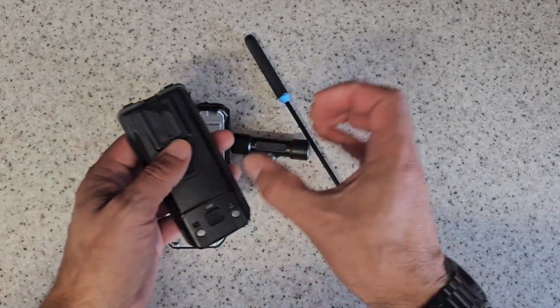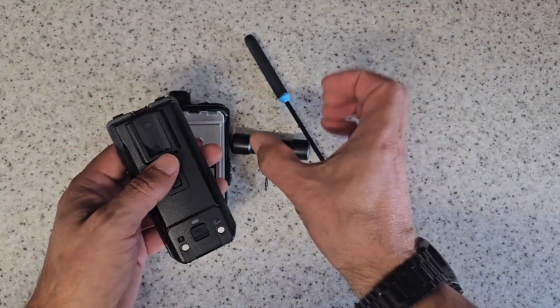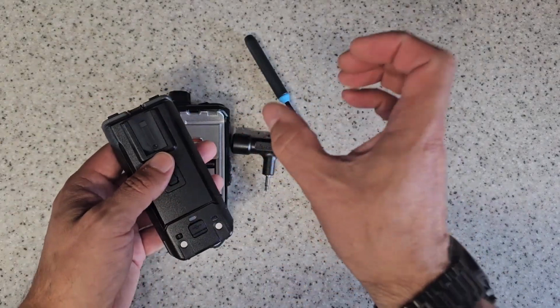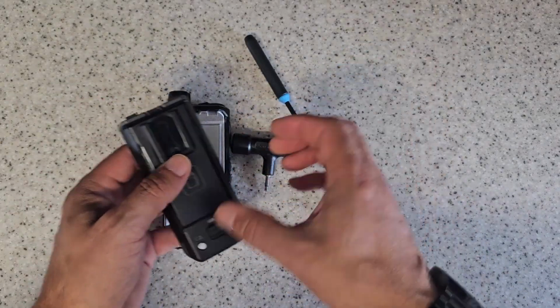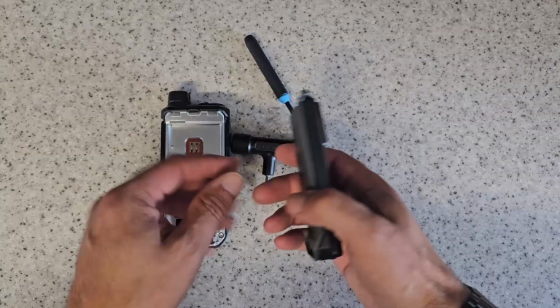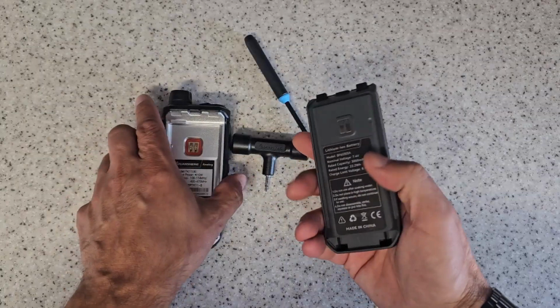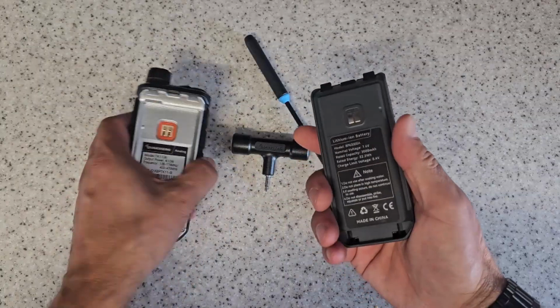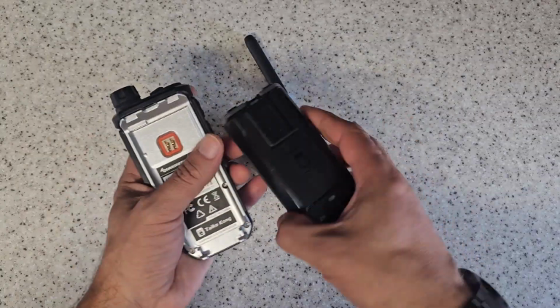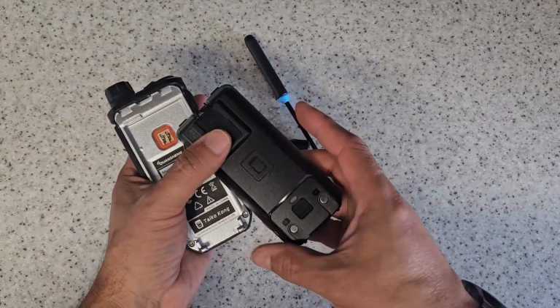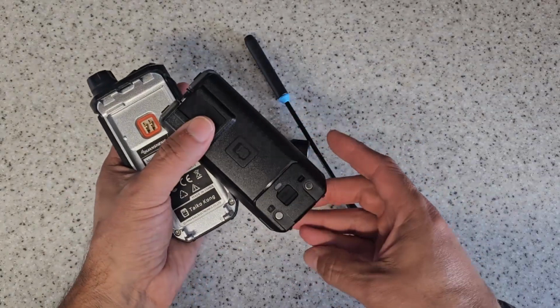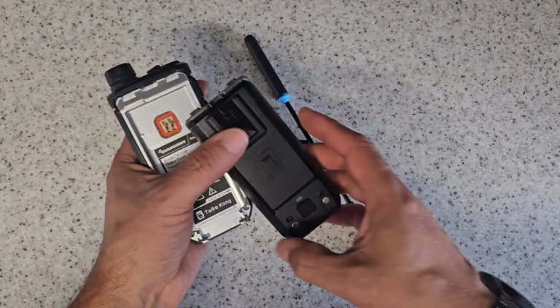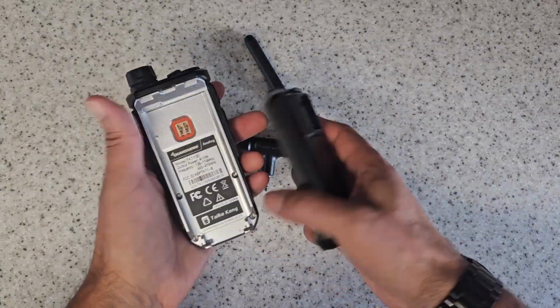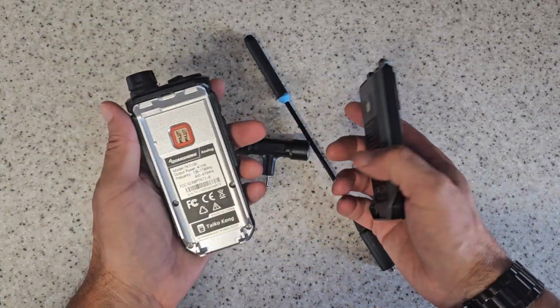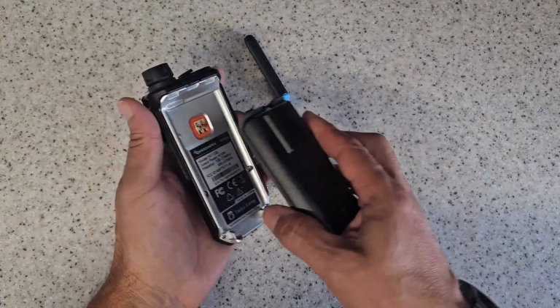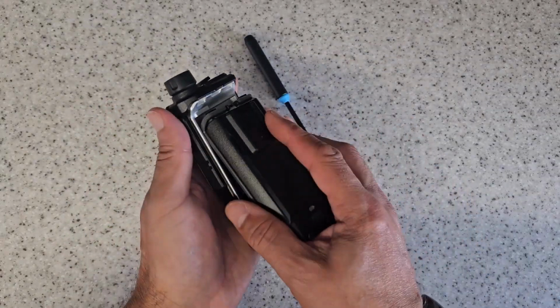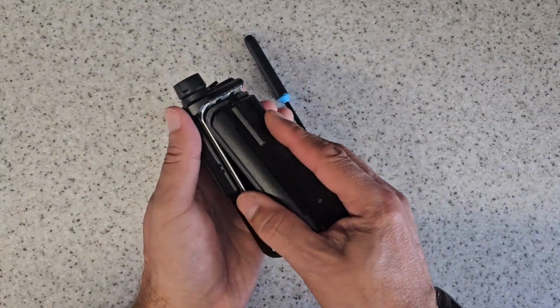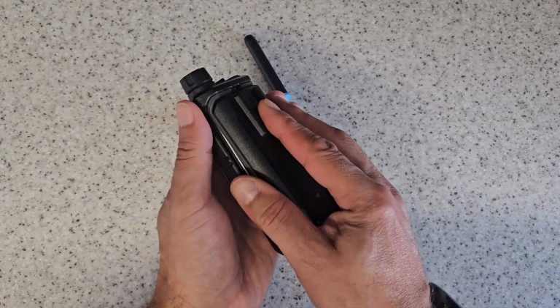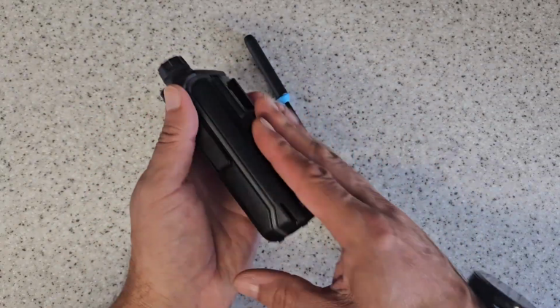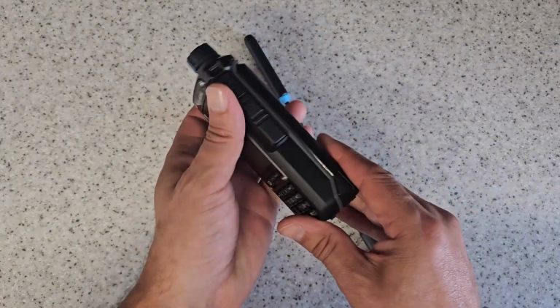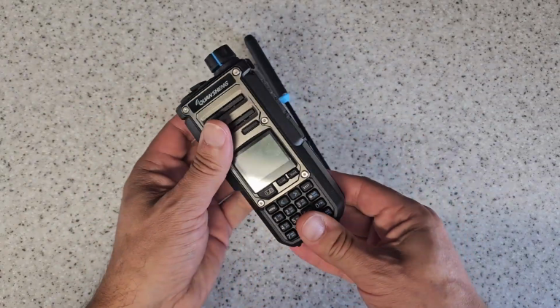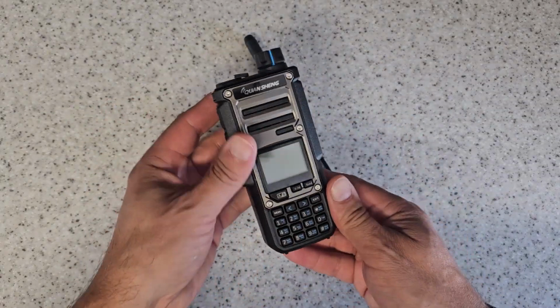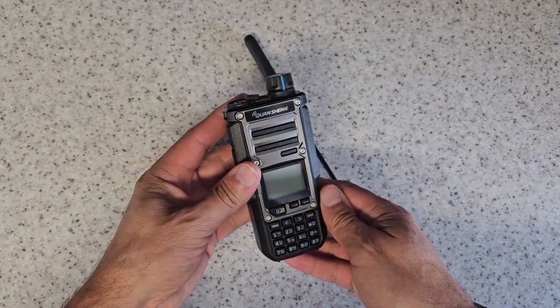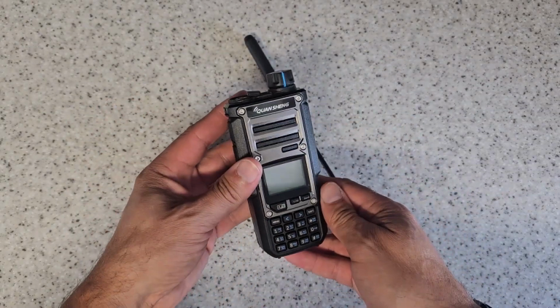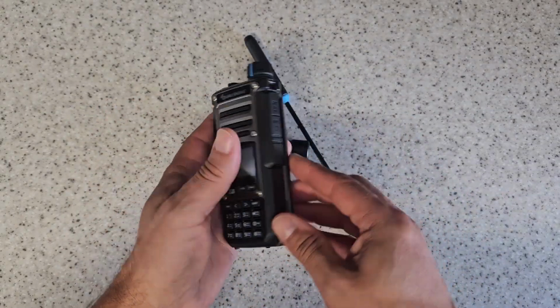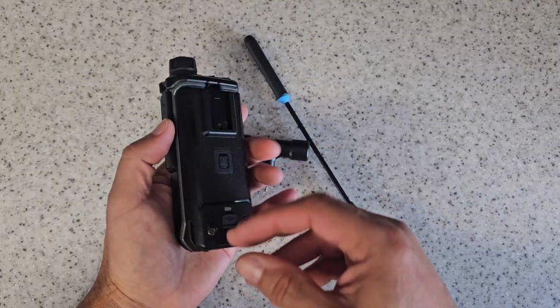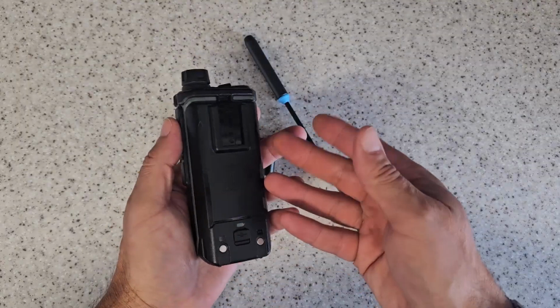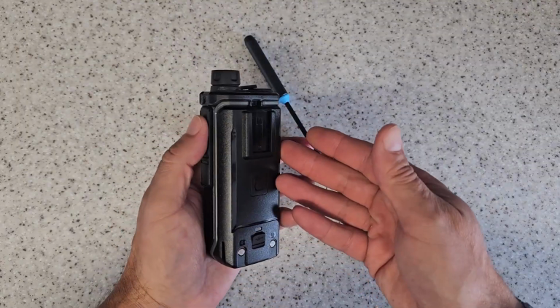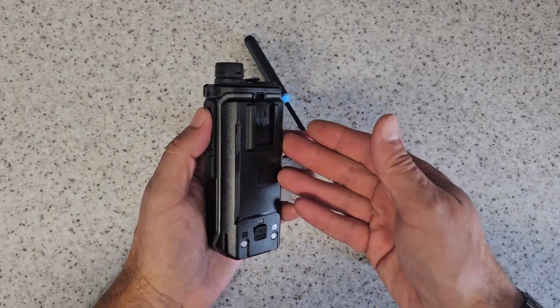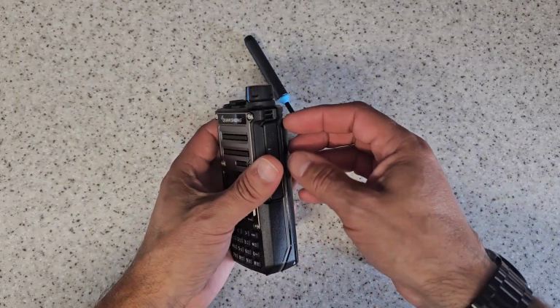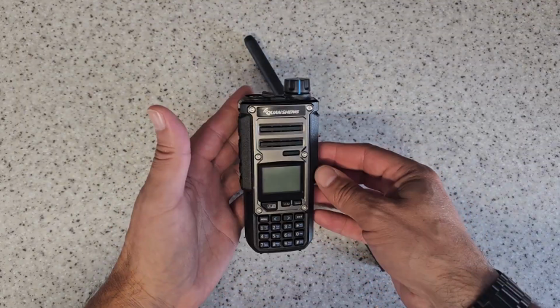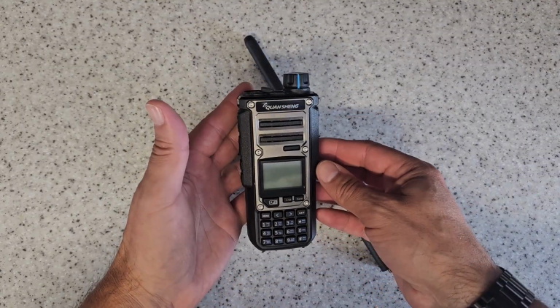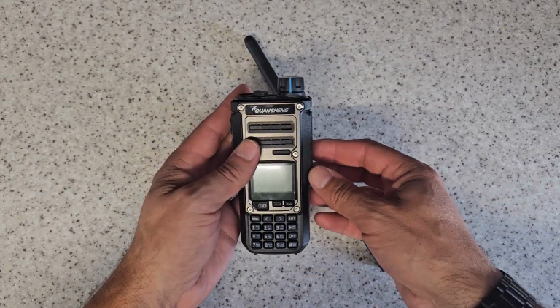You don't have to have a dock, which a lot of these devices you end up having to have. So let's just put the battery in place — and there's a couple of different batteries, a couple of different models.